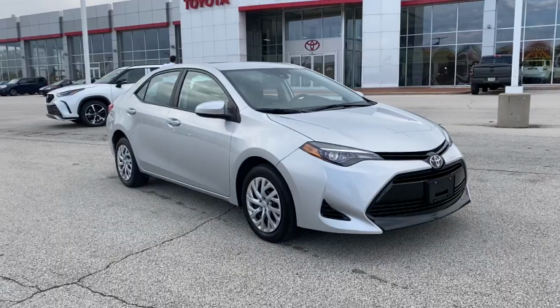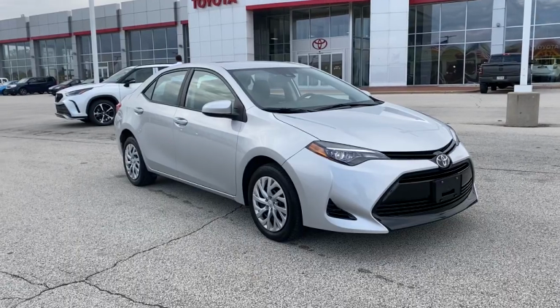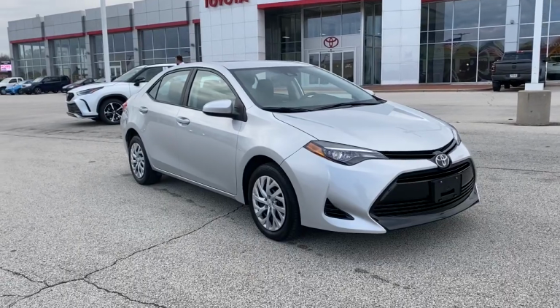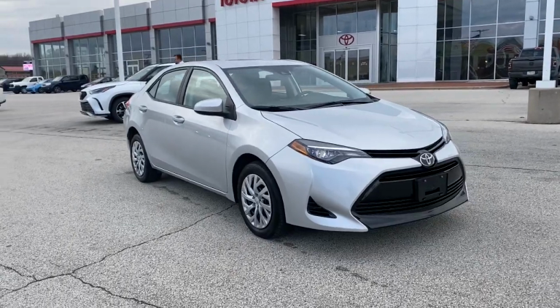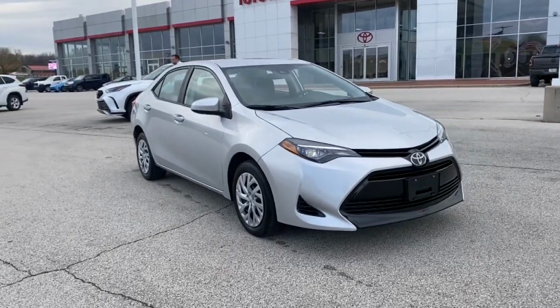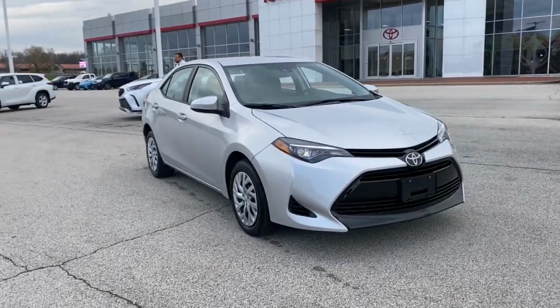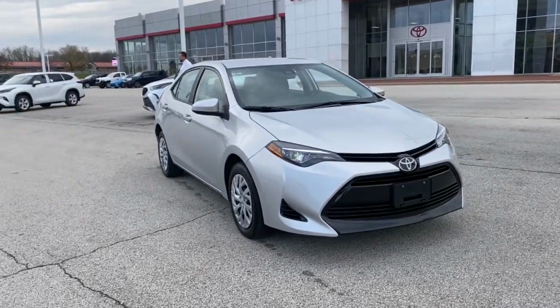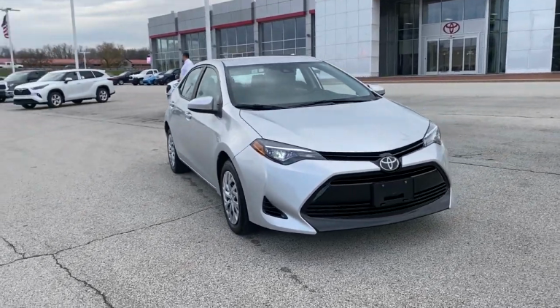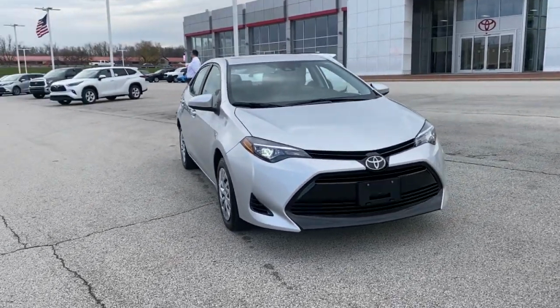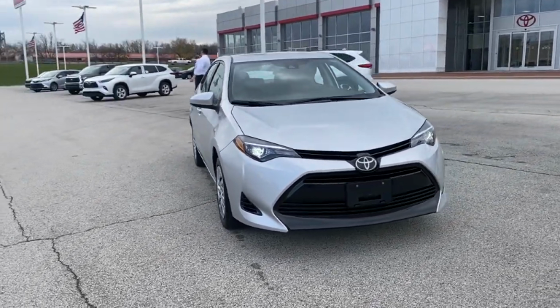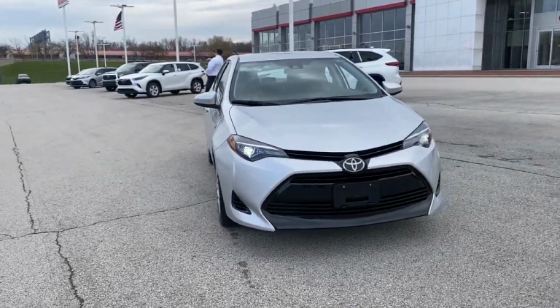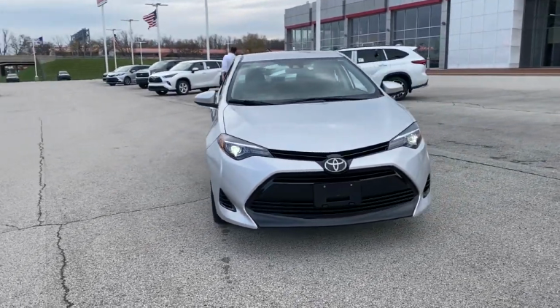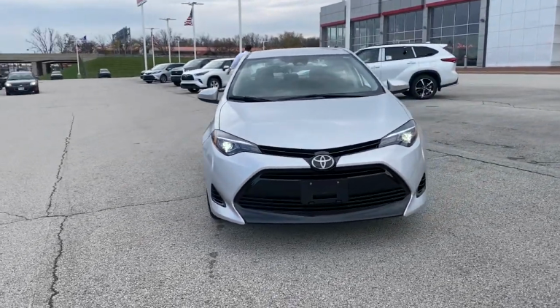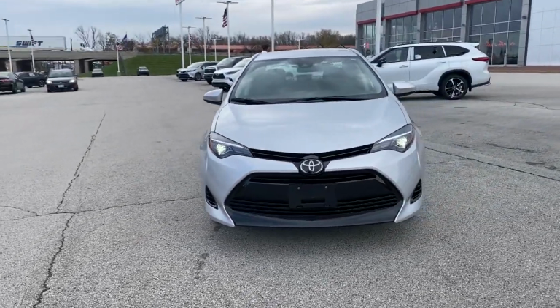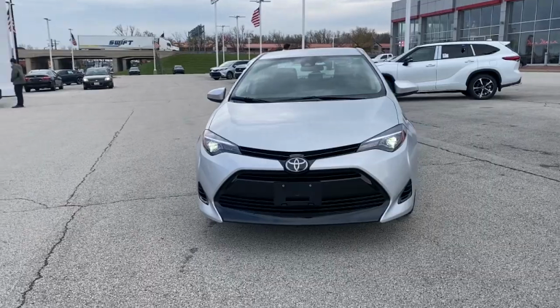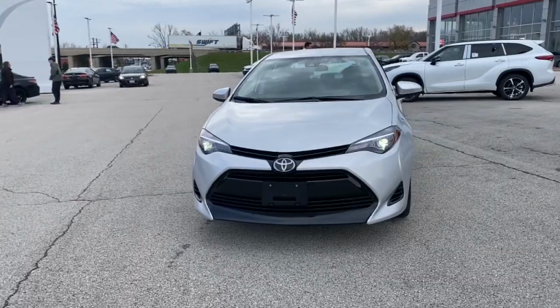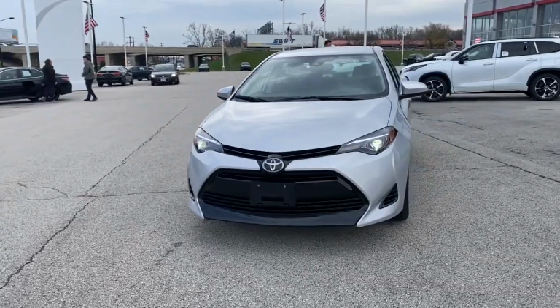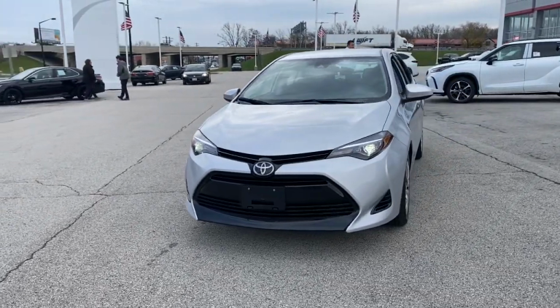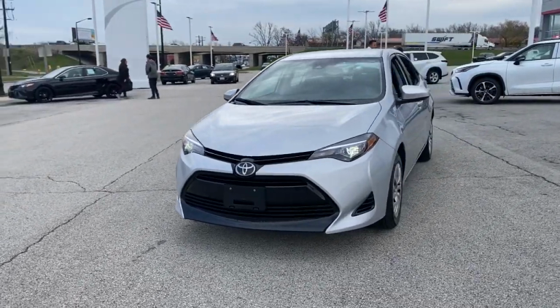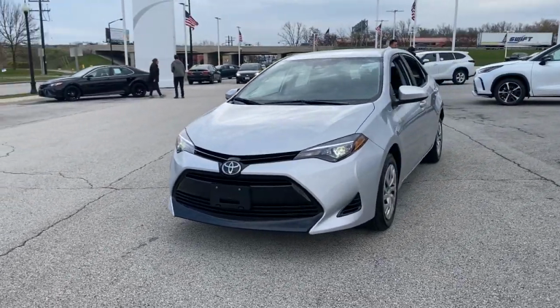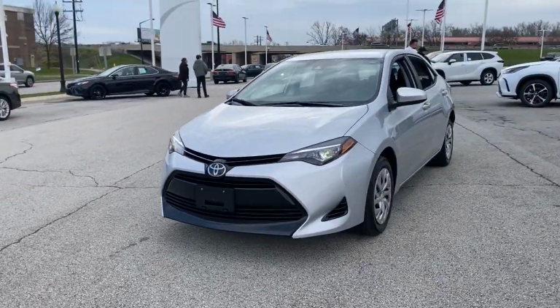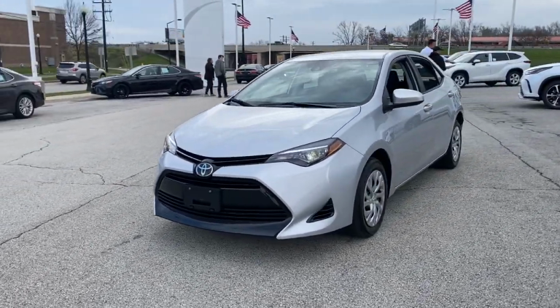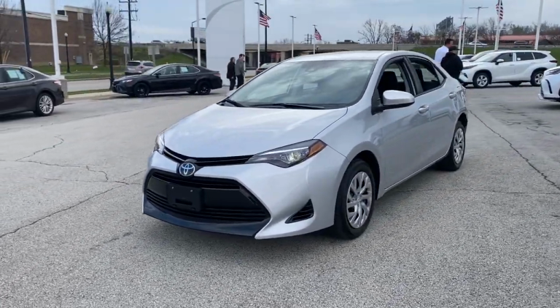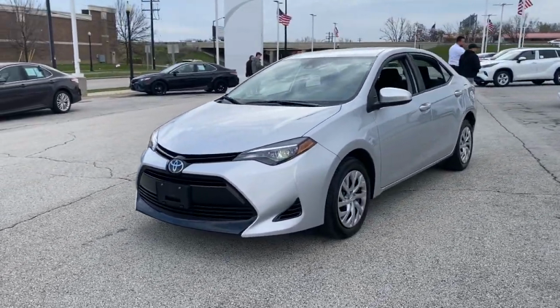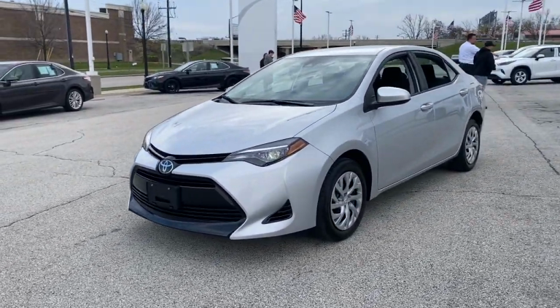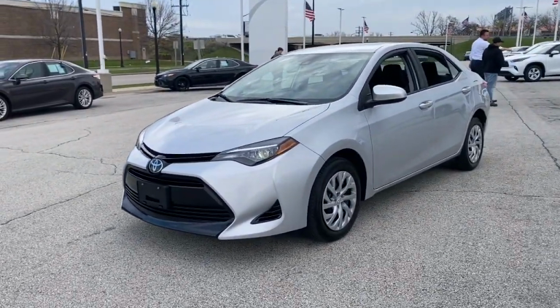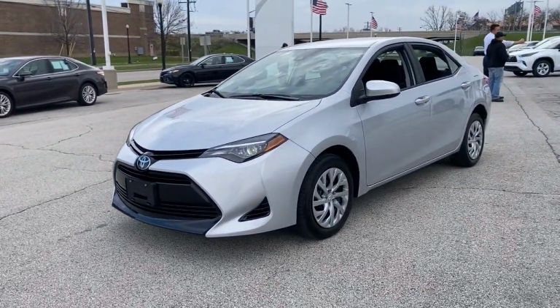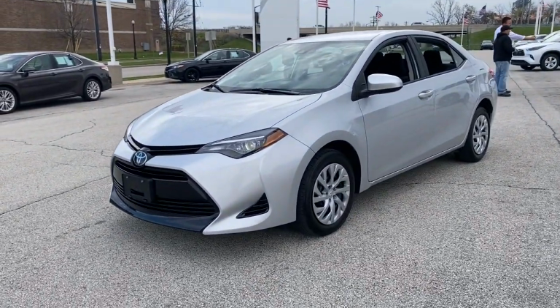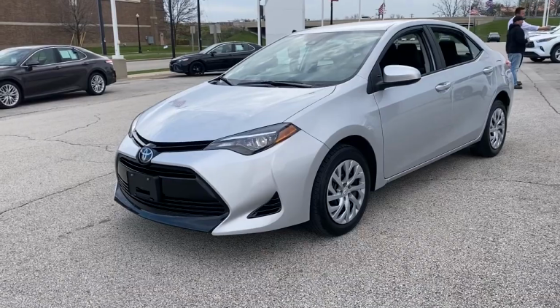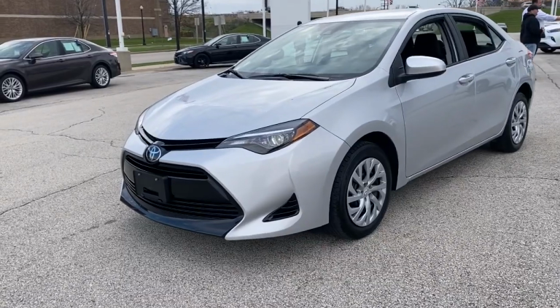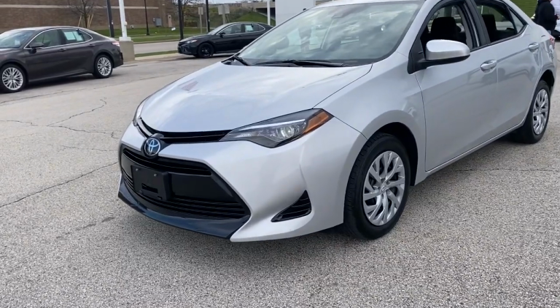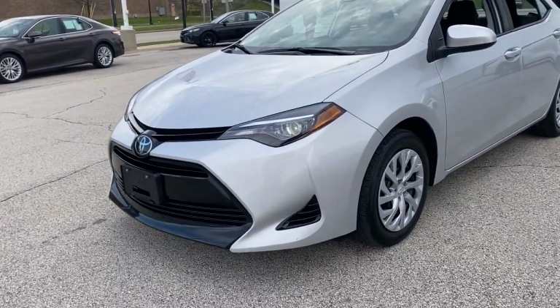Introducing the 2018 Toyota Corolla. This vehicle still has fewer than 30,000 miles on the clock, so it won't last long. Answer the call to drive boldly into the future.